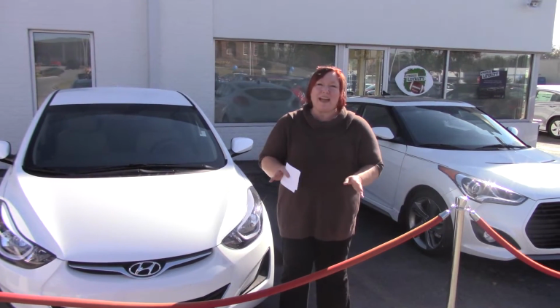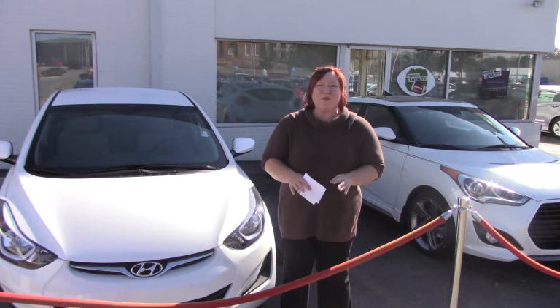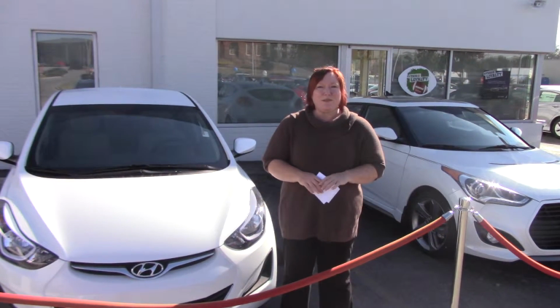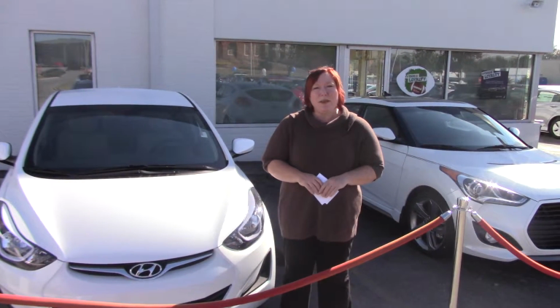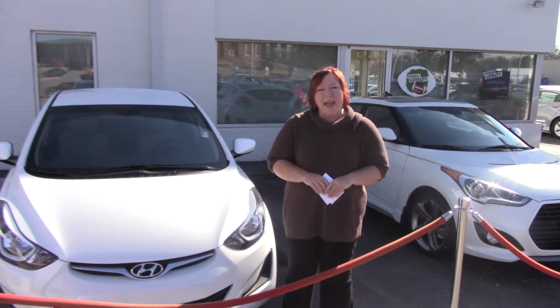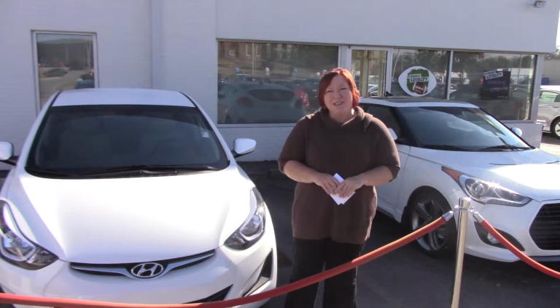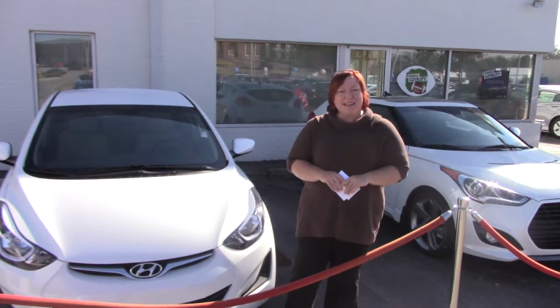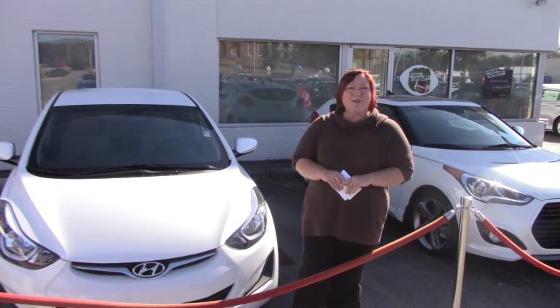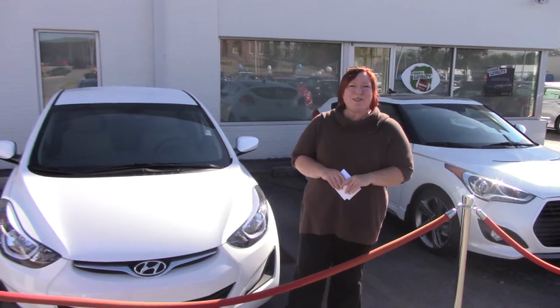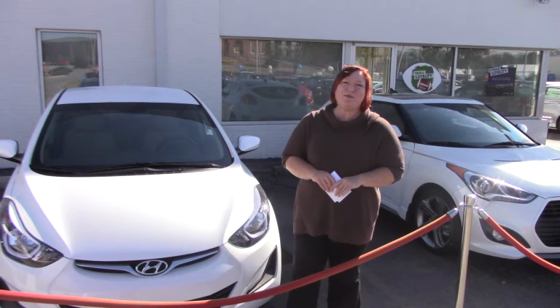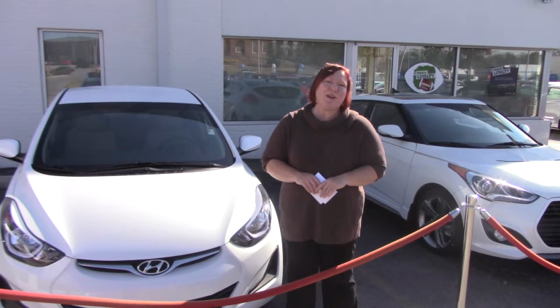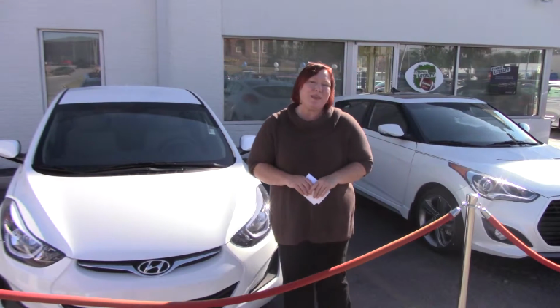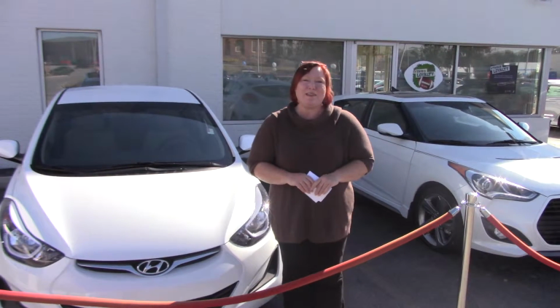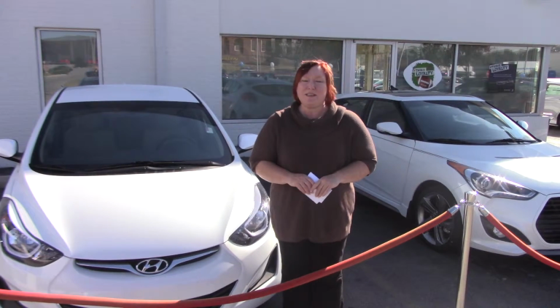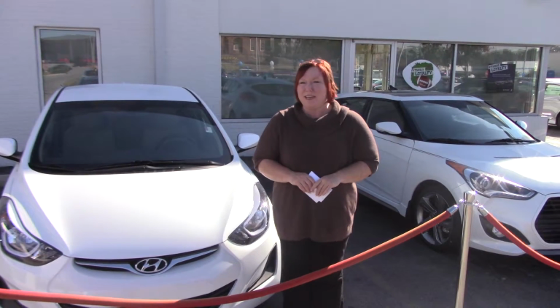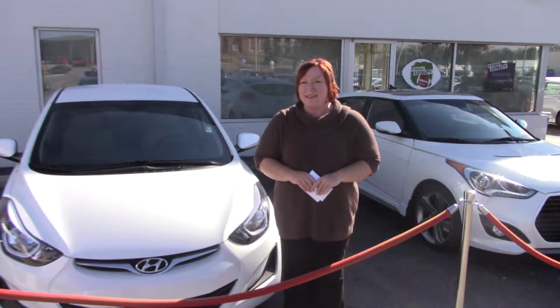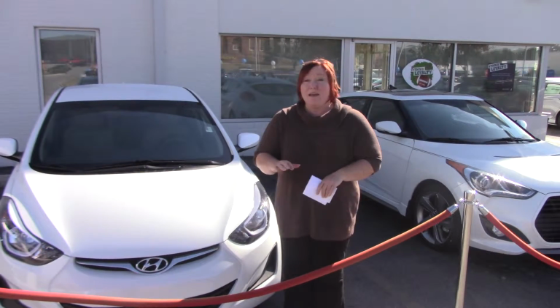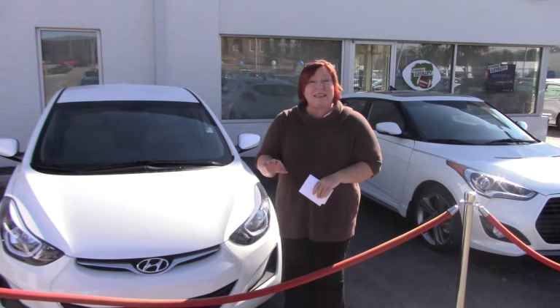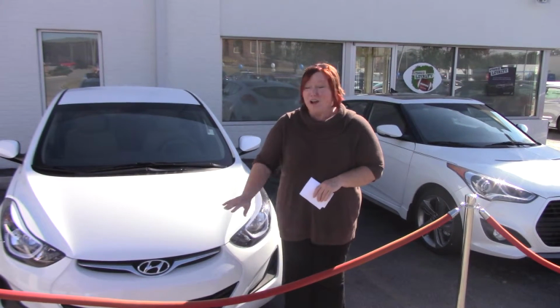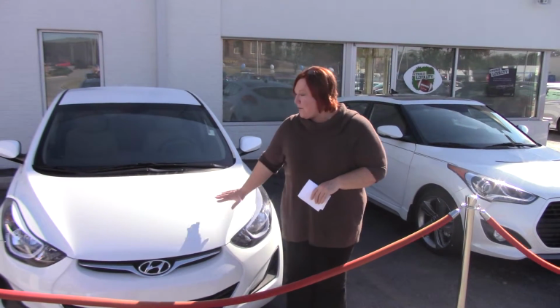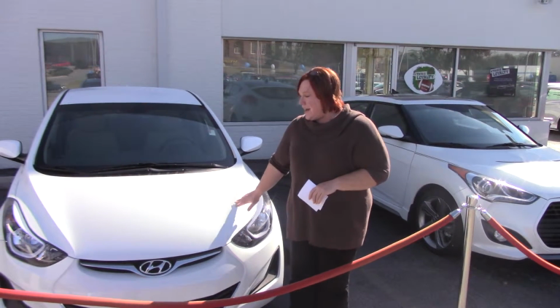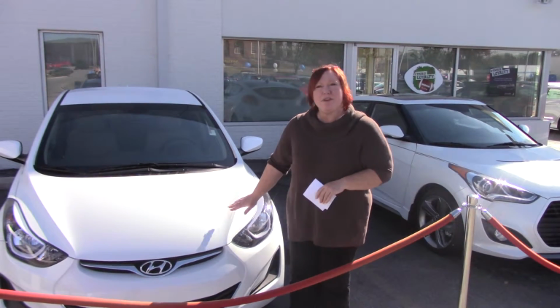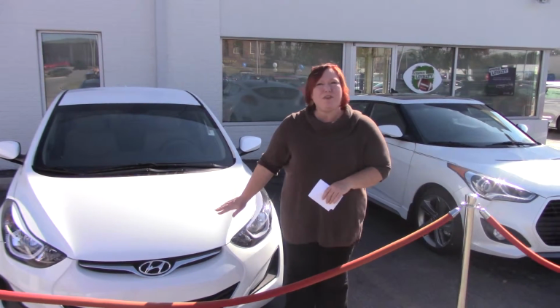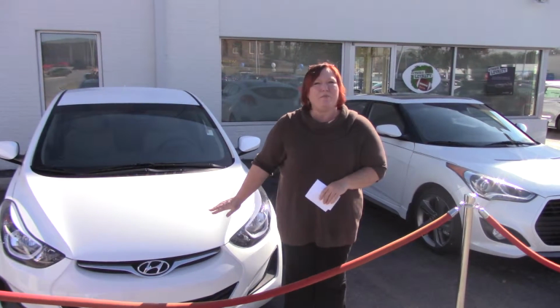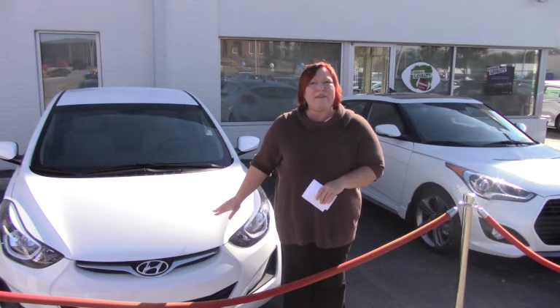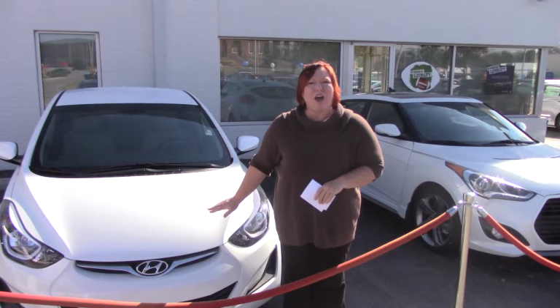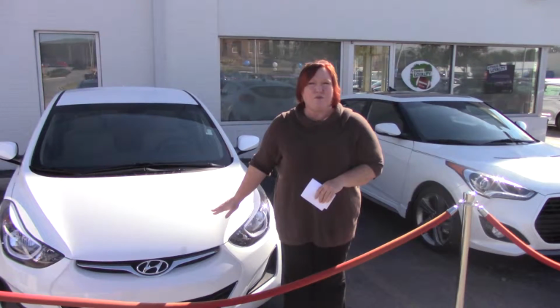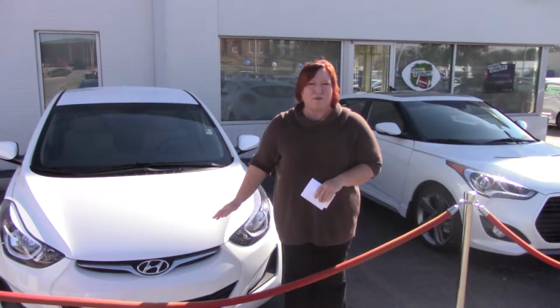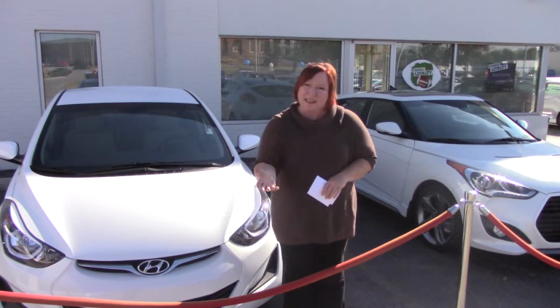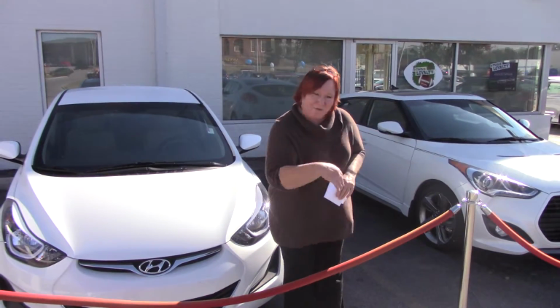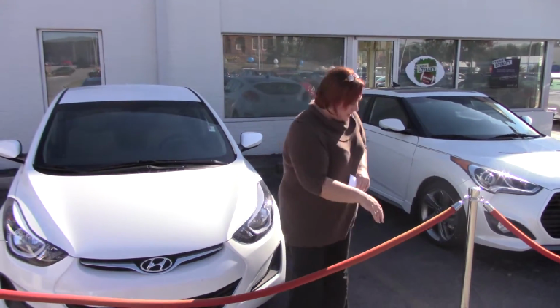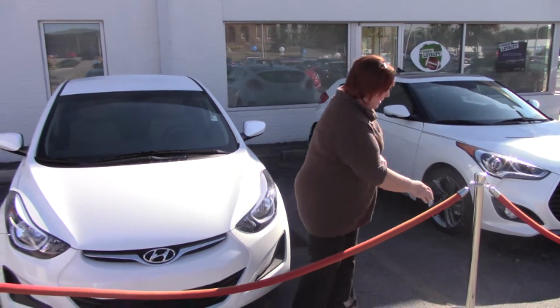We've got different trim packages and colors to choose from to fit your needs, but this car right here will give you a brief overview, so let's get right to it.